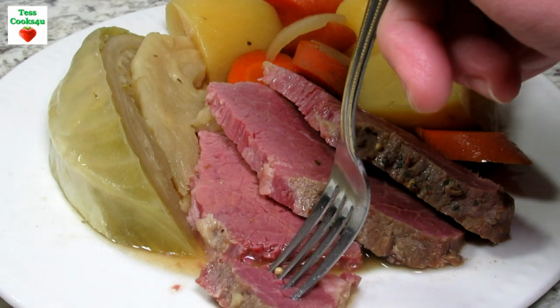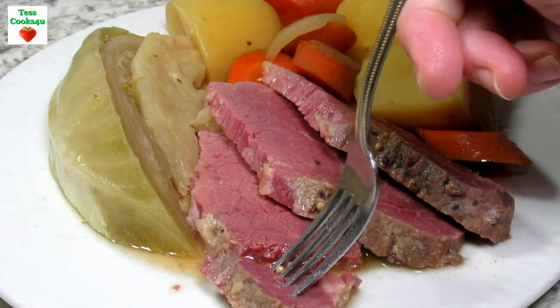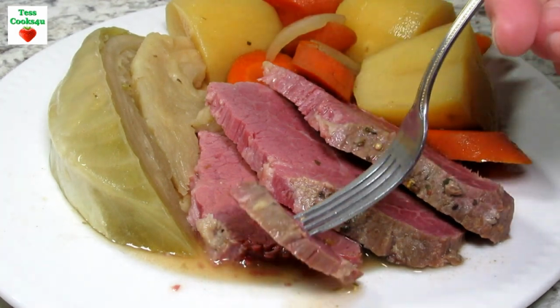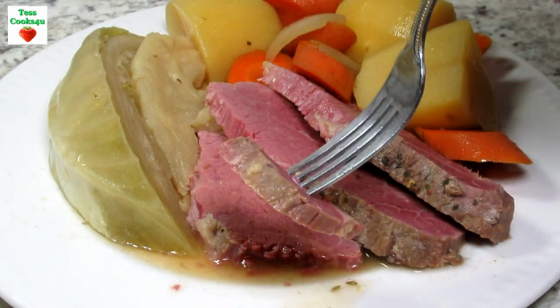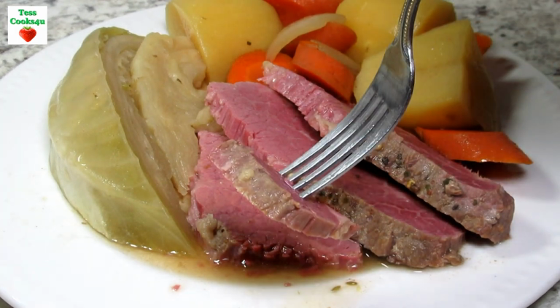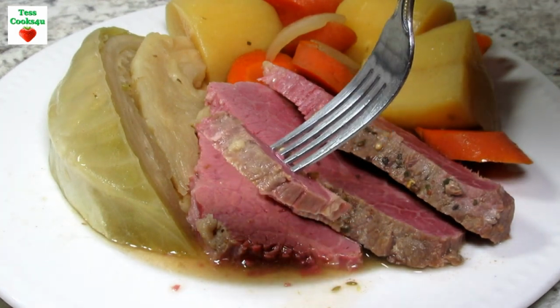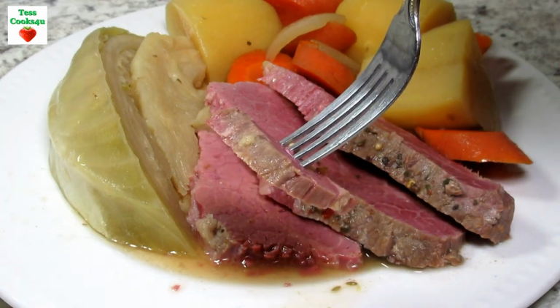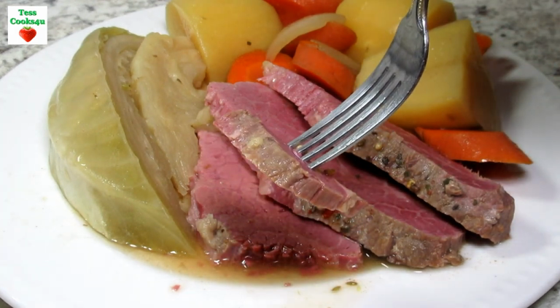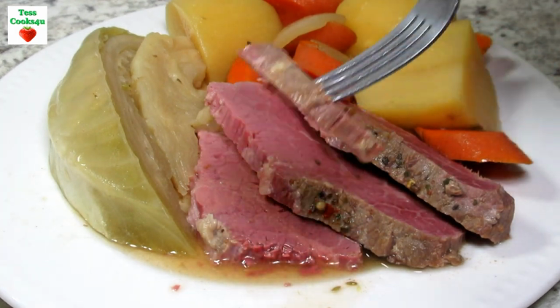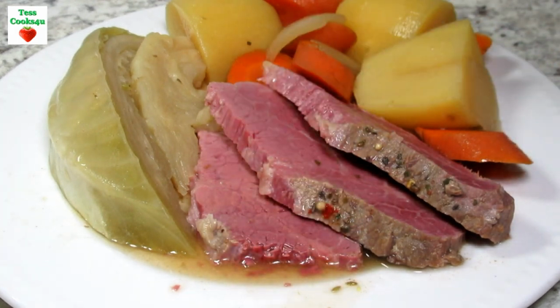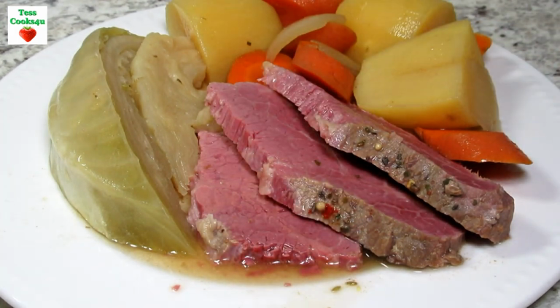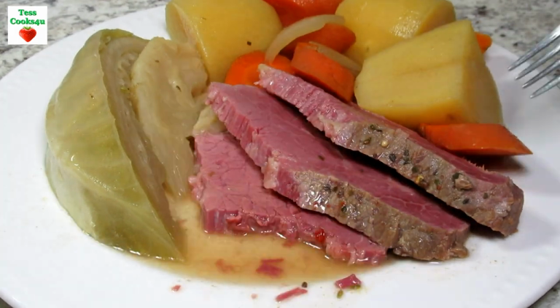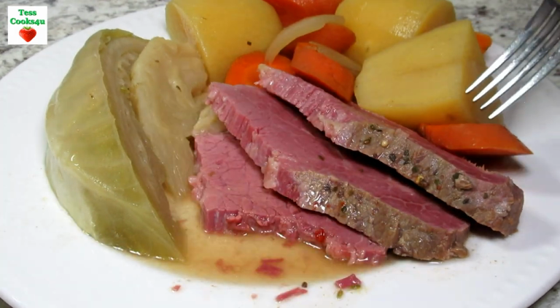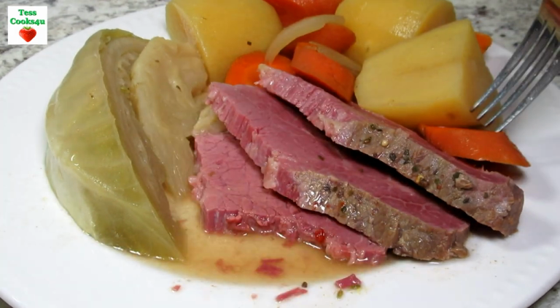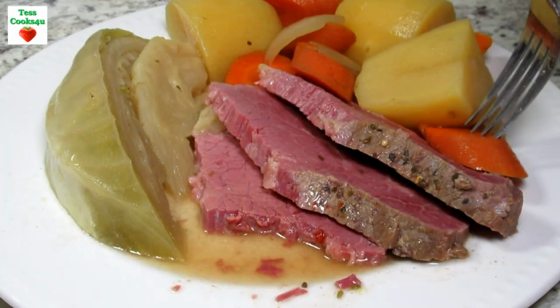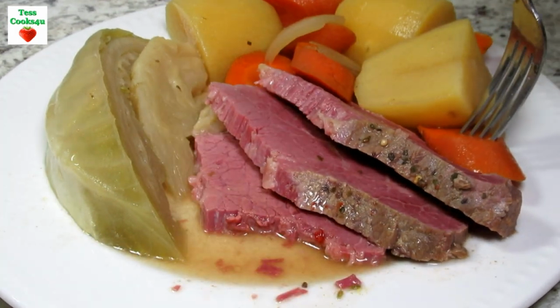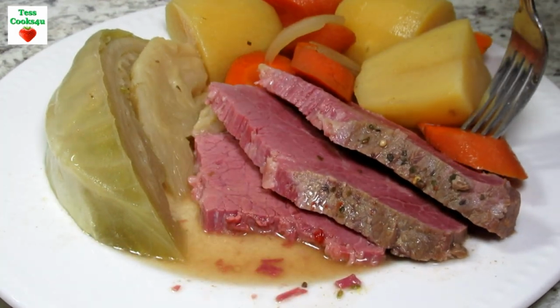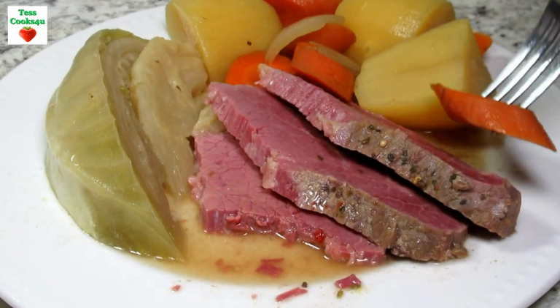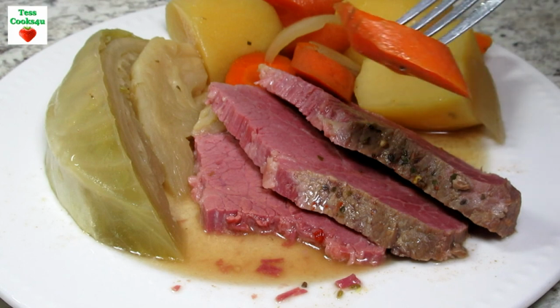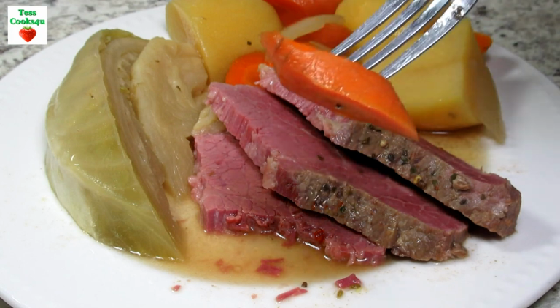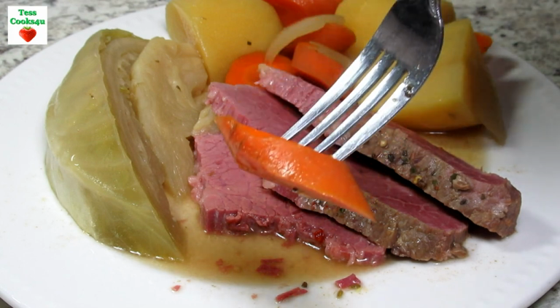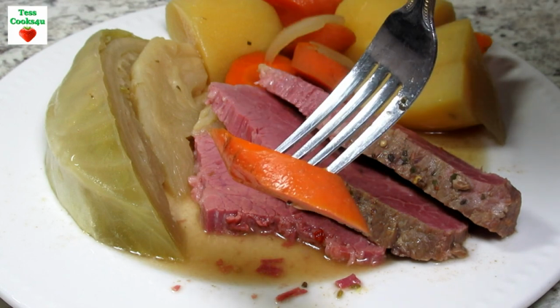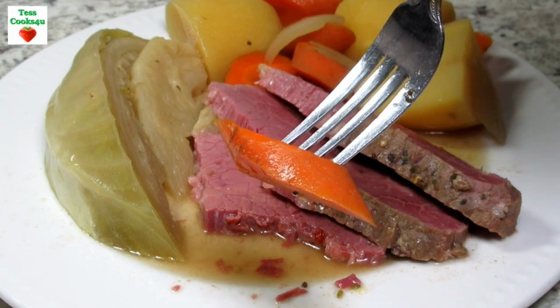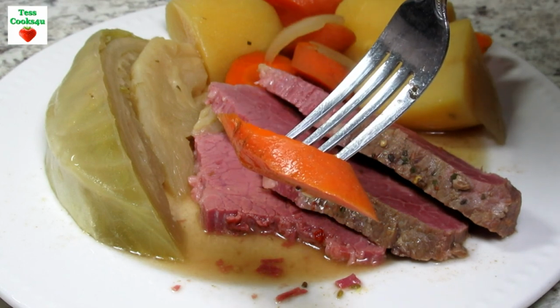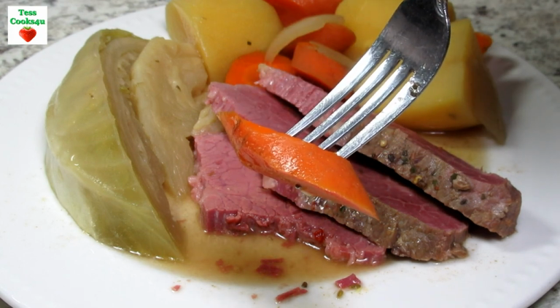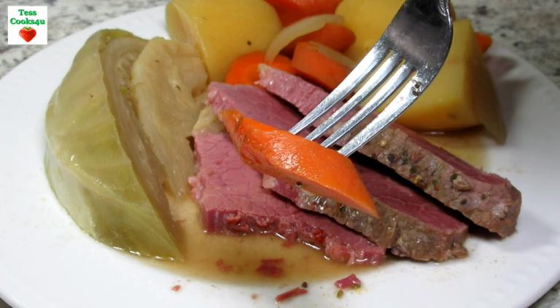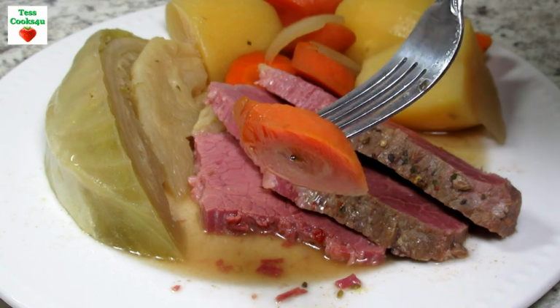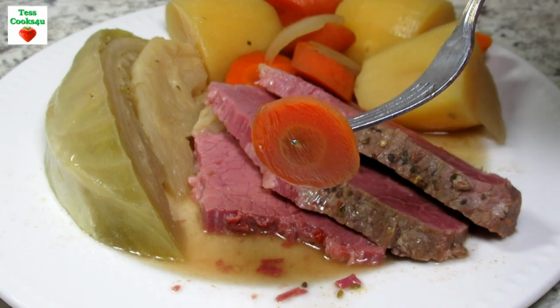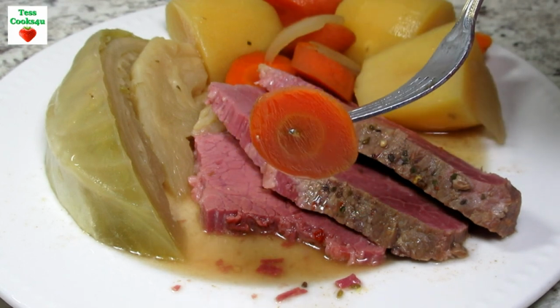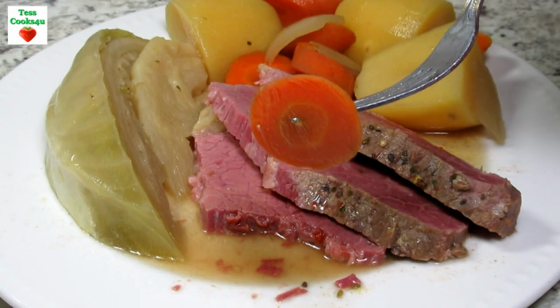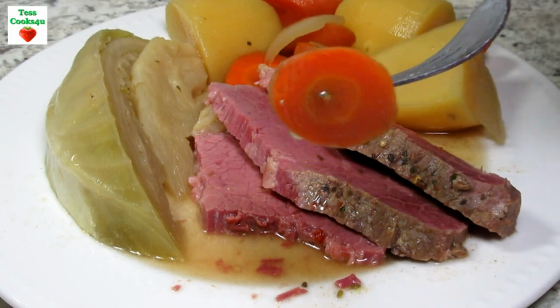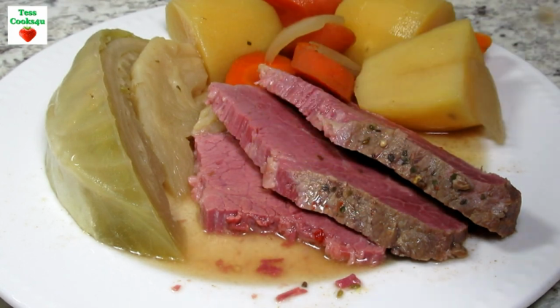If you are looking for a St. Patrick's Day meal, this classic corned beef and cabbage slow cooker recipe is so easy and delicious. Enjoy!